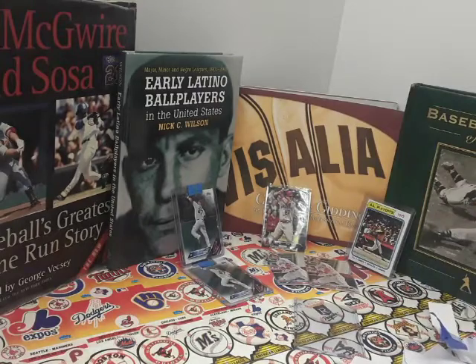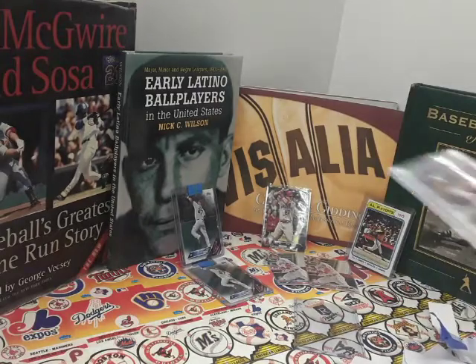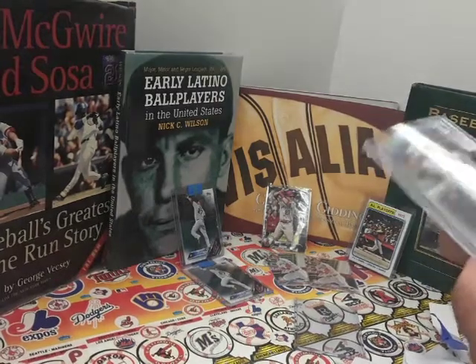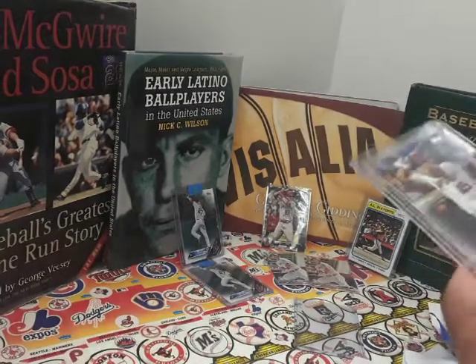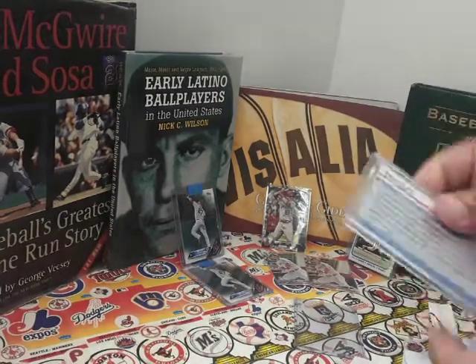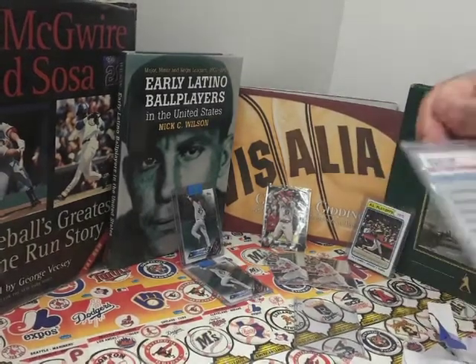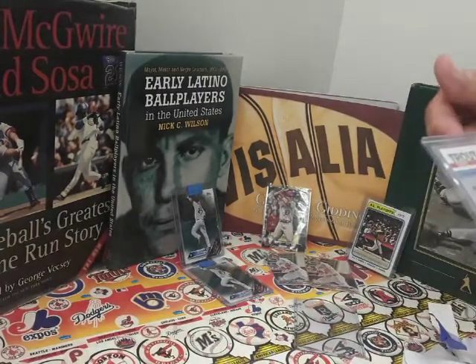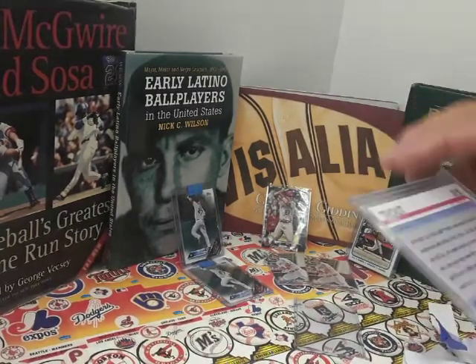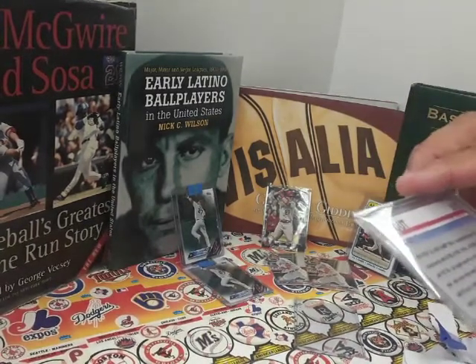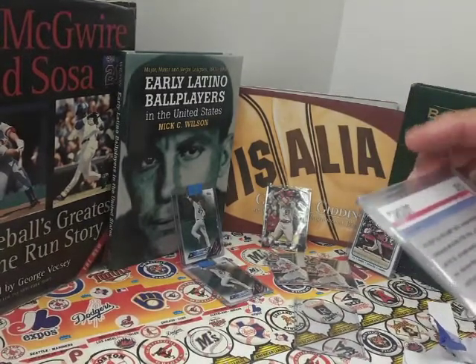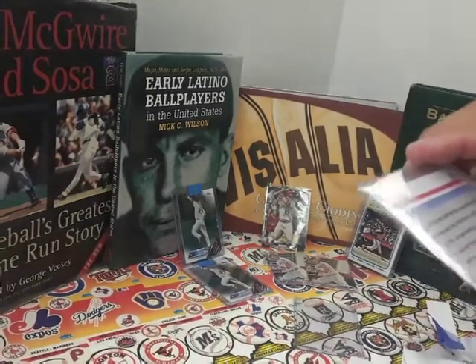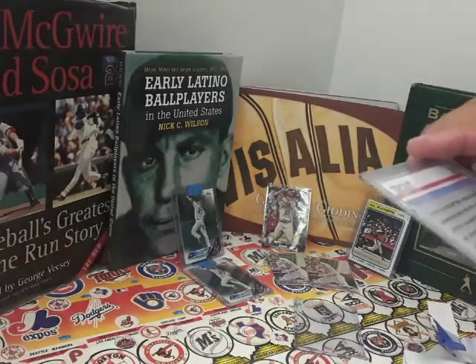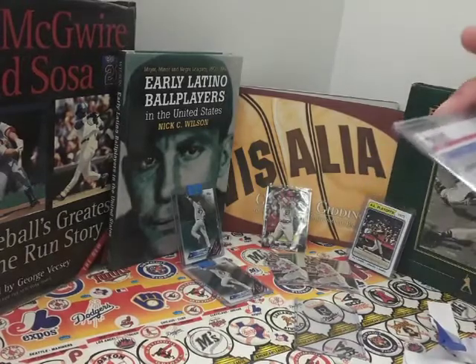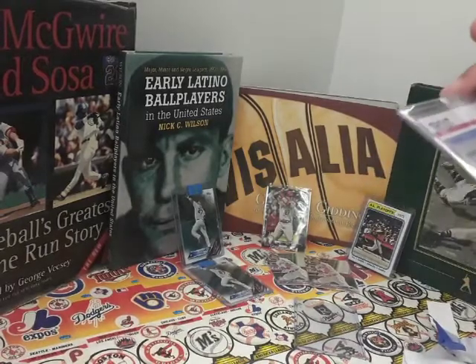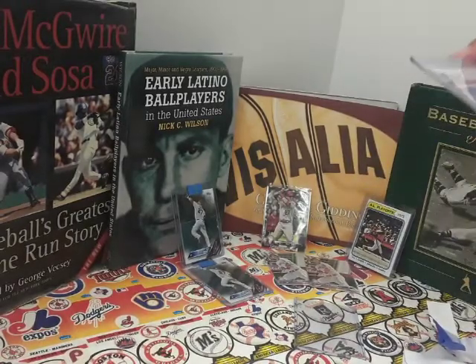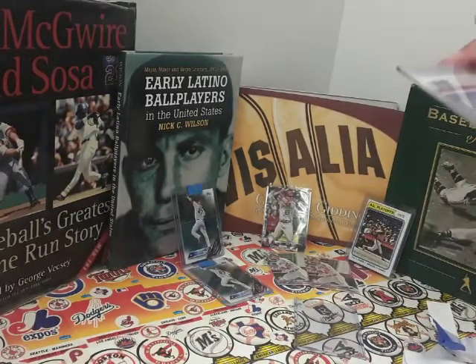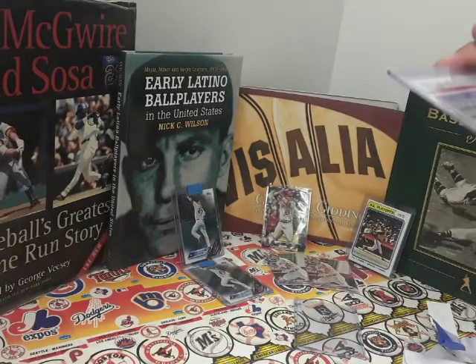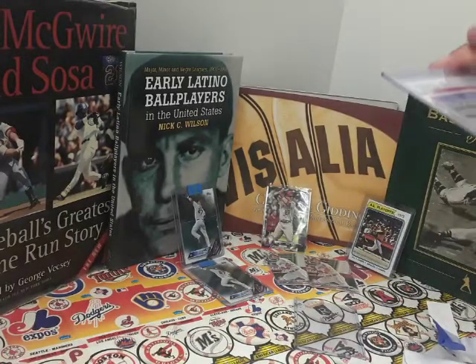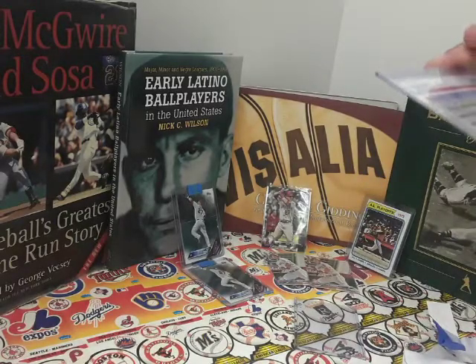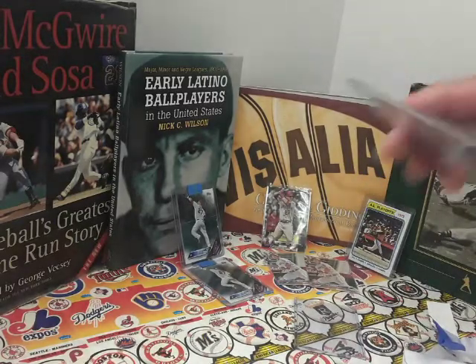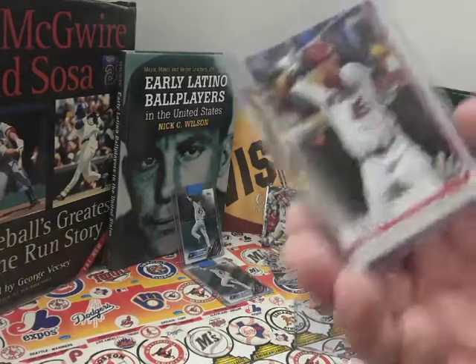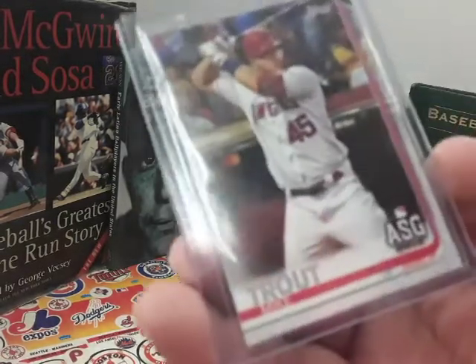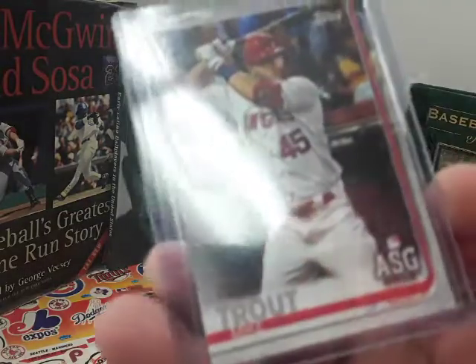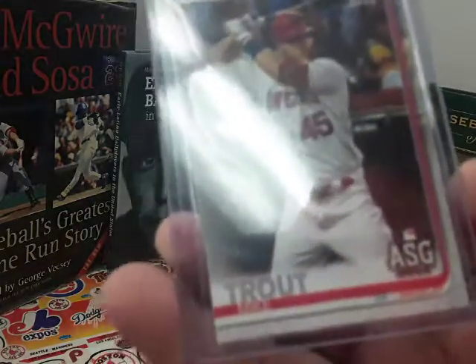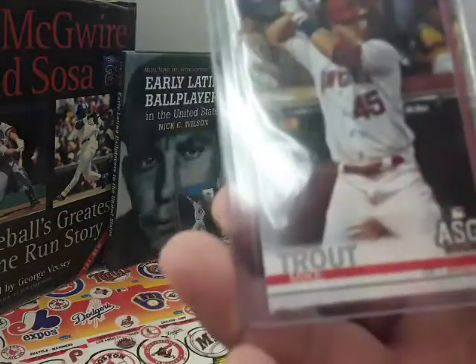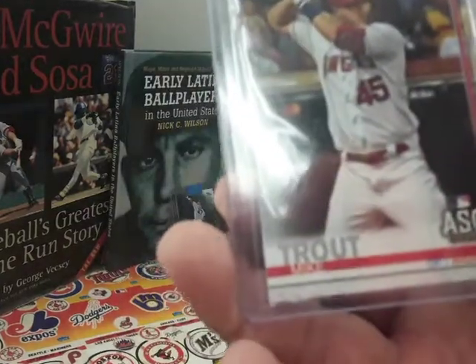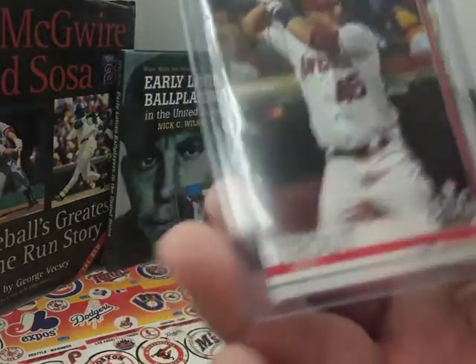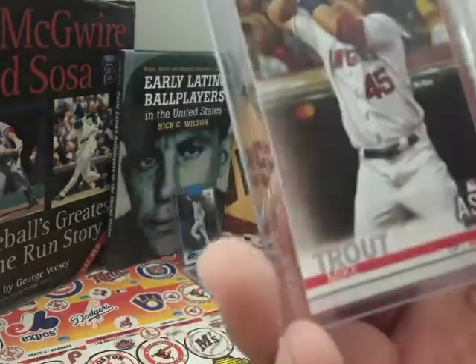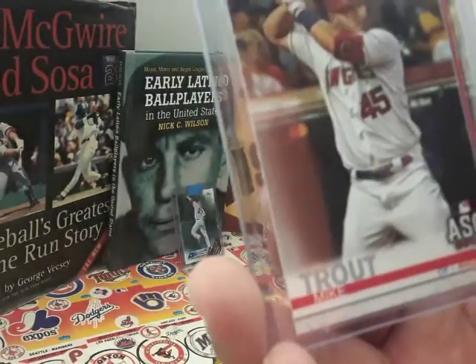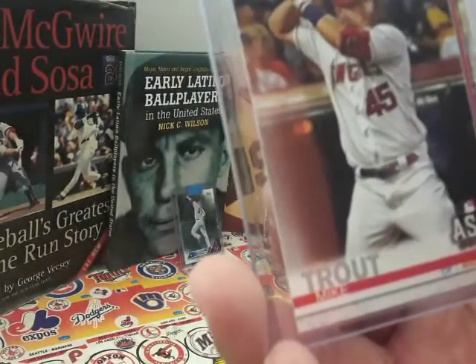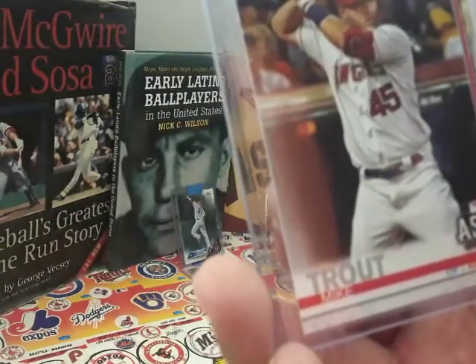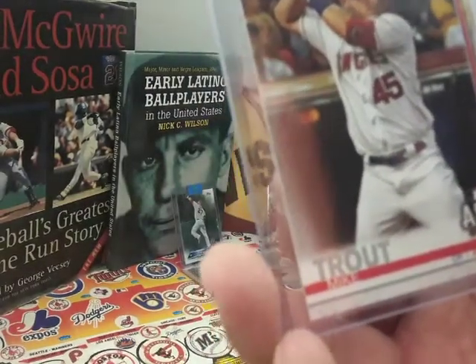I think this is an update 146 Trout. Looks like a 2019 or 2020, but it's not 2020 yet because it's not out yet, so it's last year's.